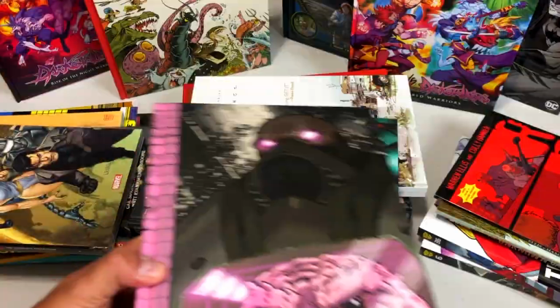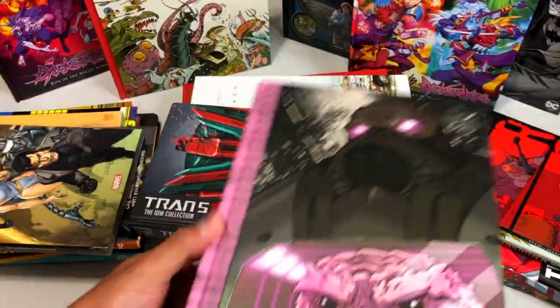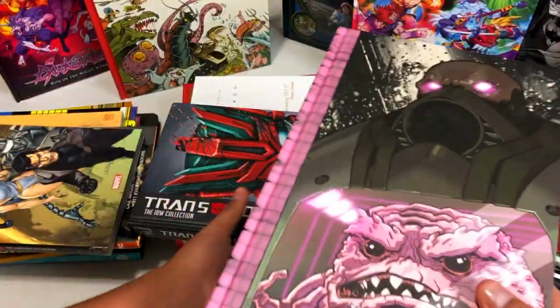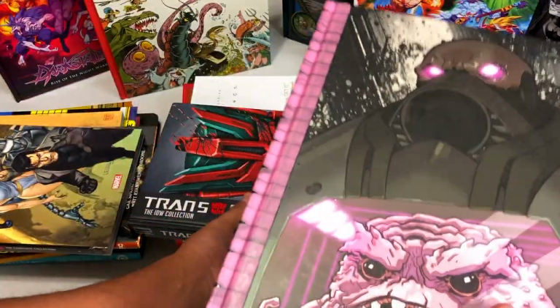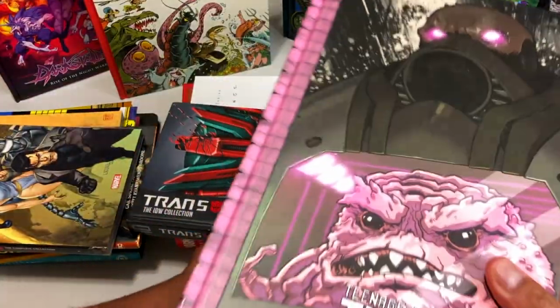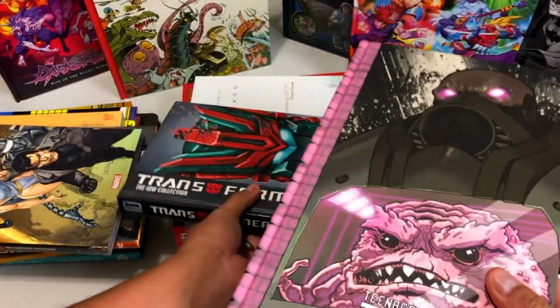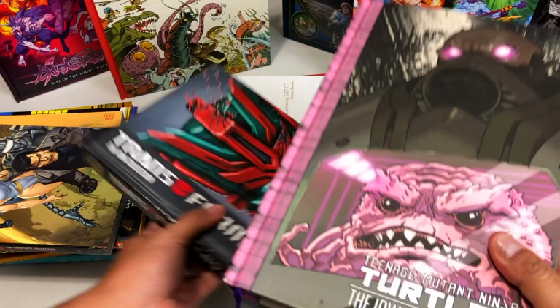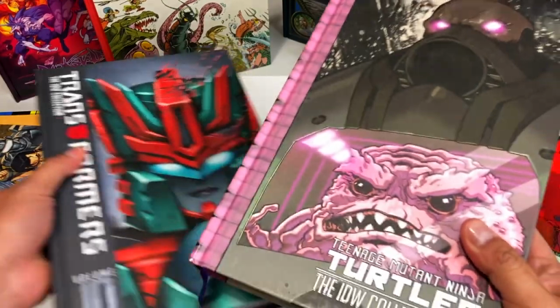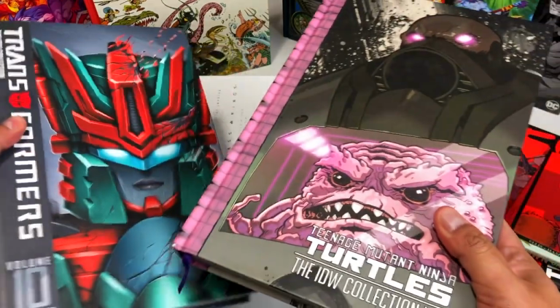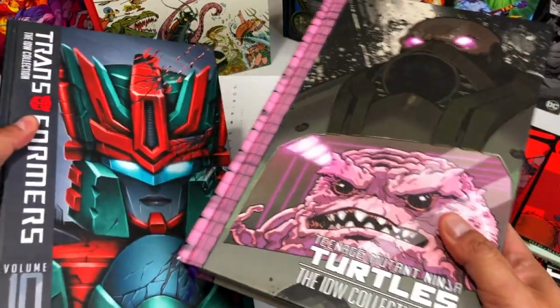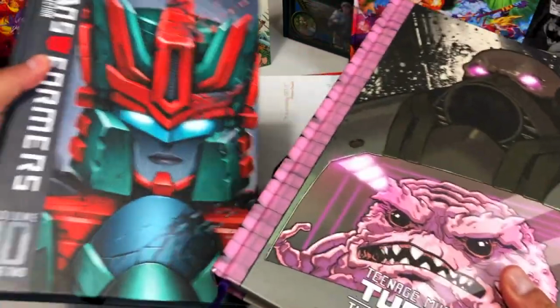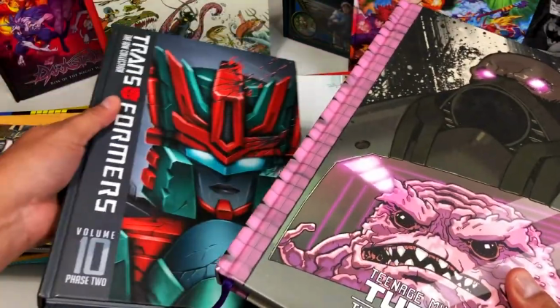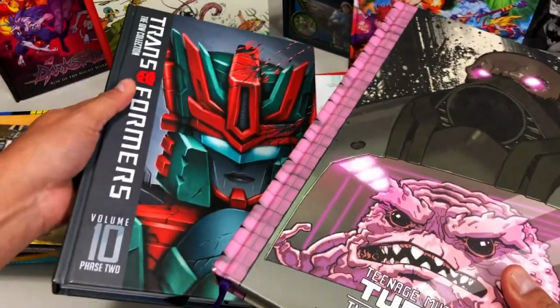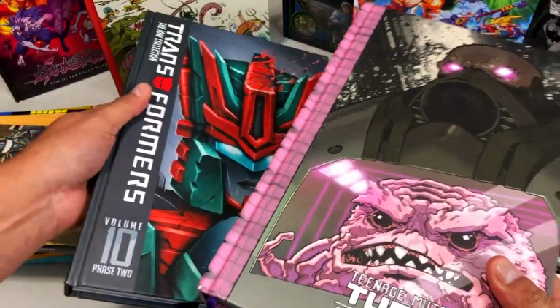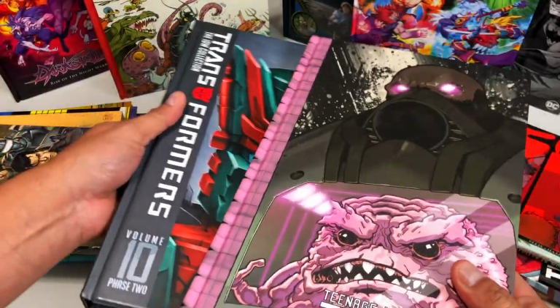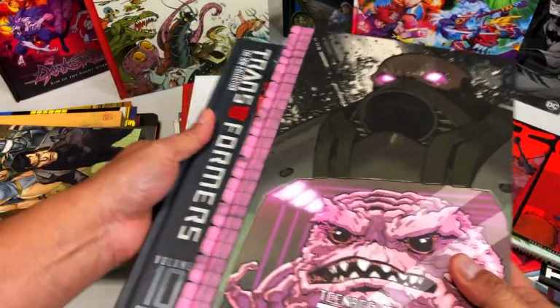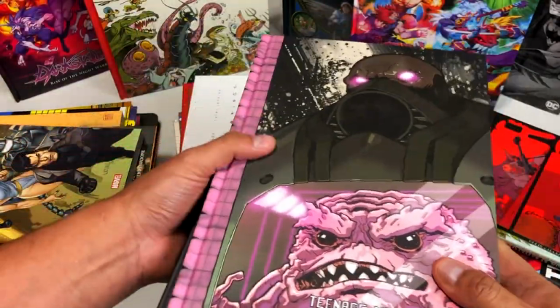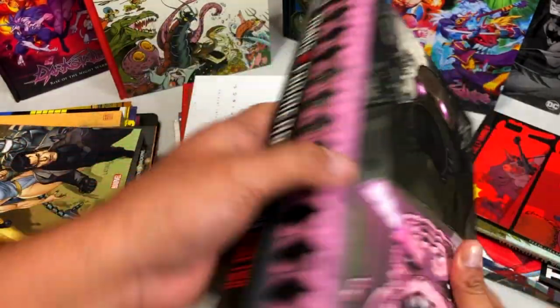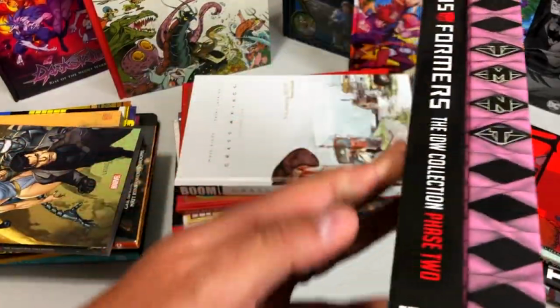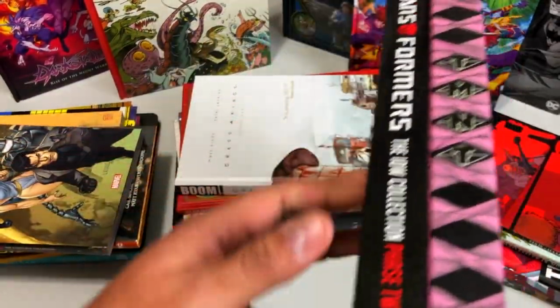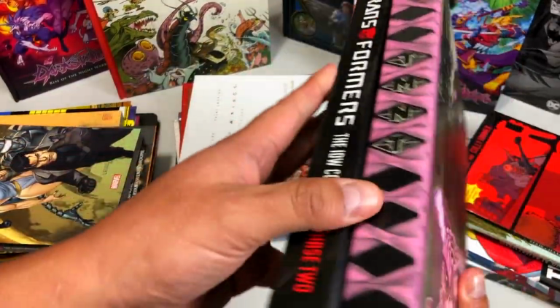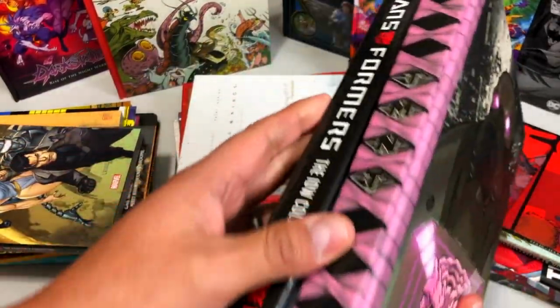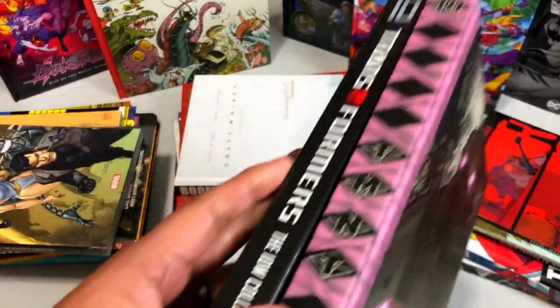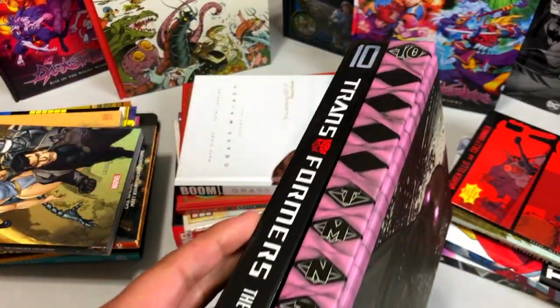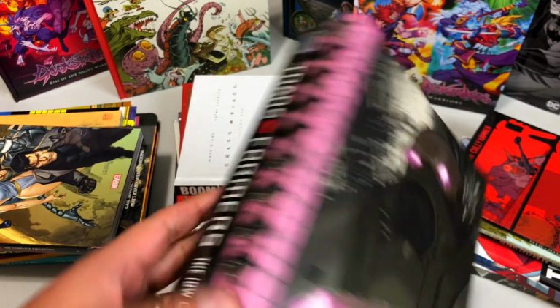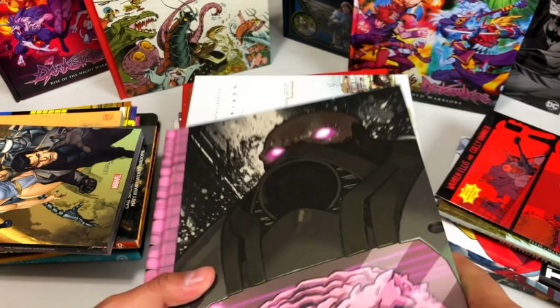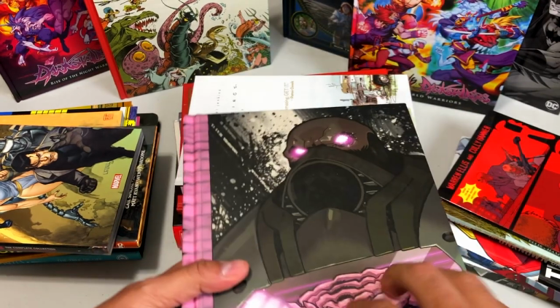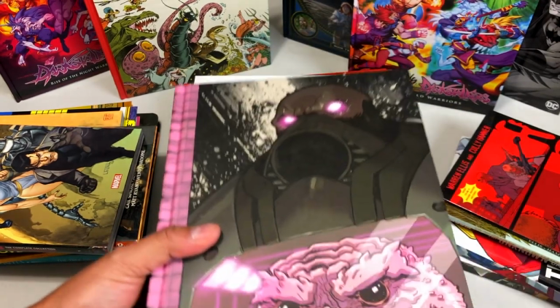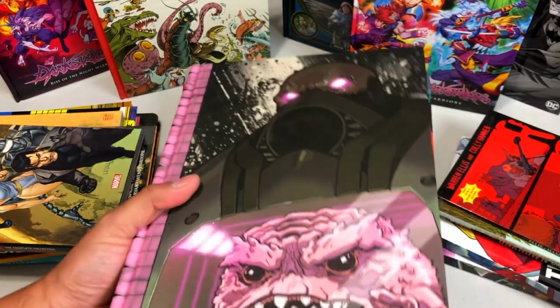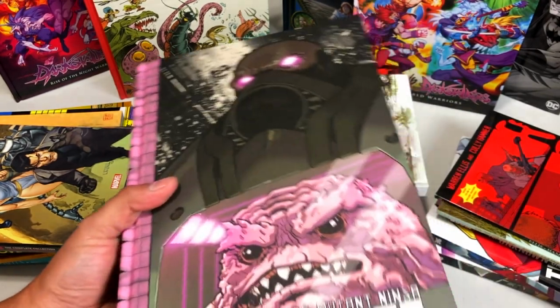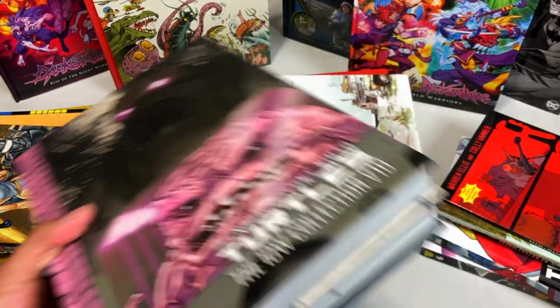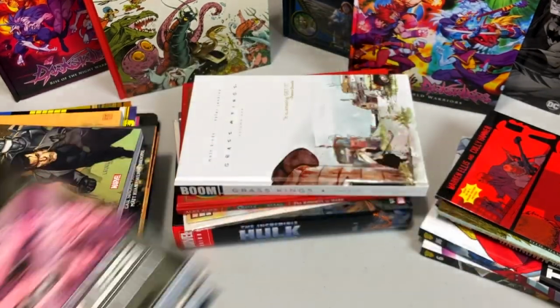I have done overviews of both TMNT and Transformers IDW — these are volume ten, by the way. So if you want to check those out, those are on the channel.